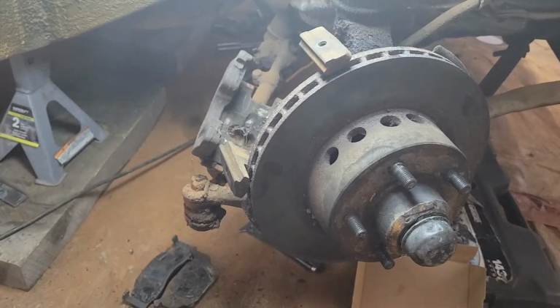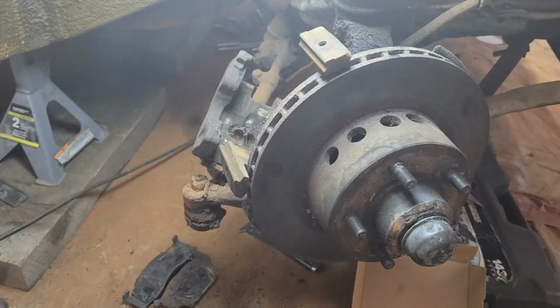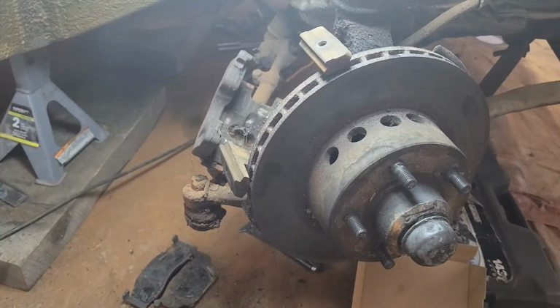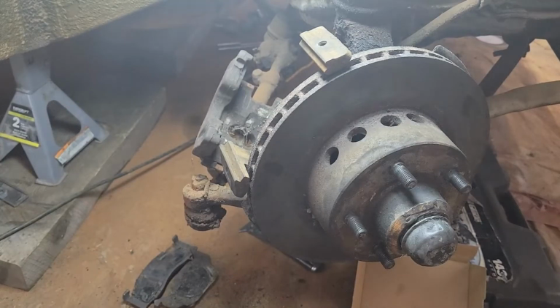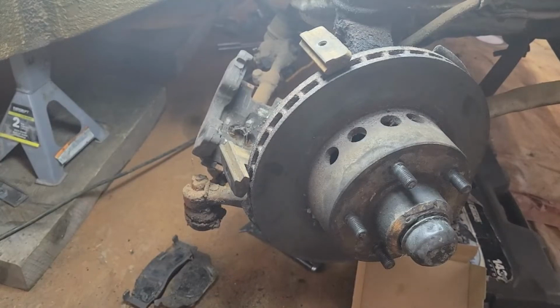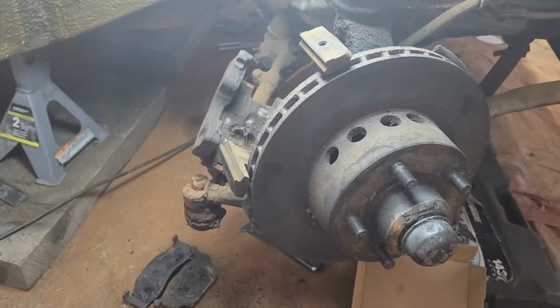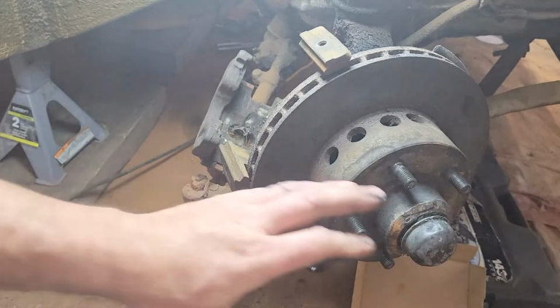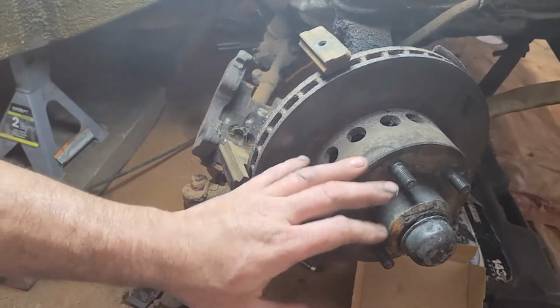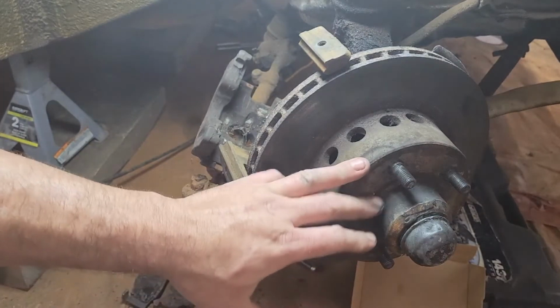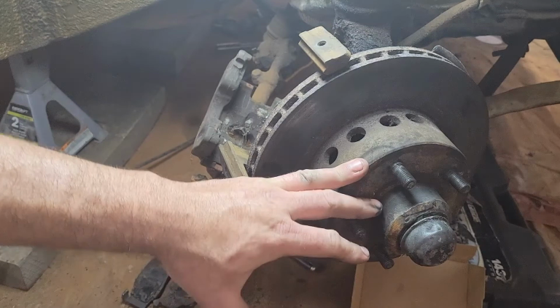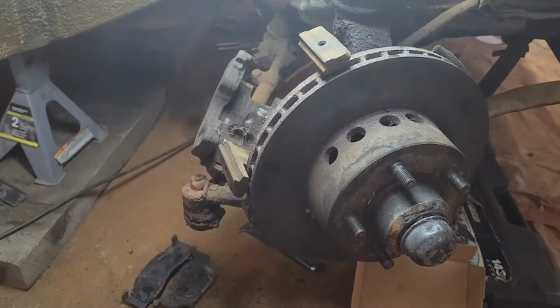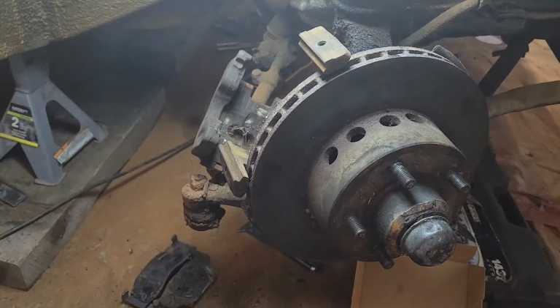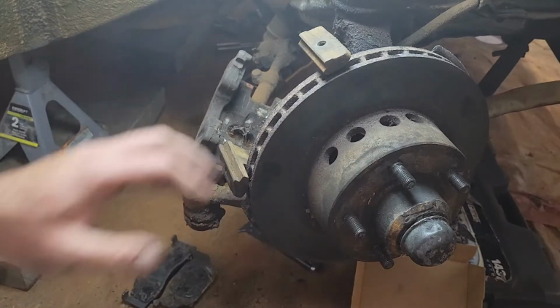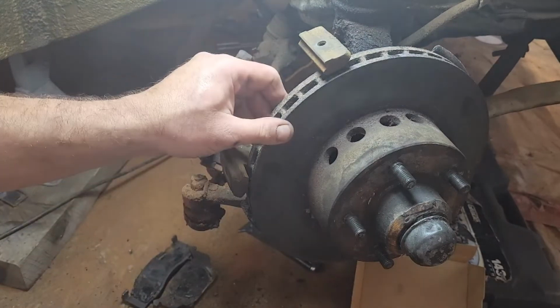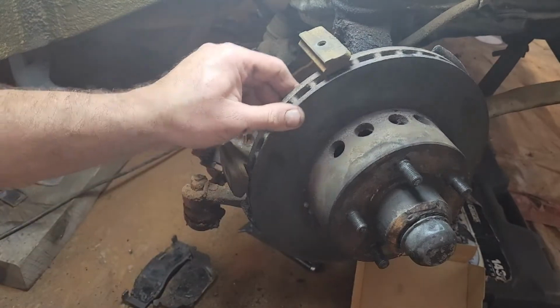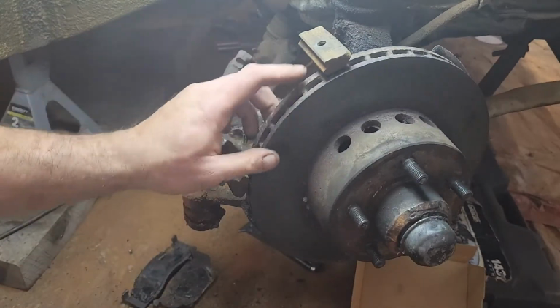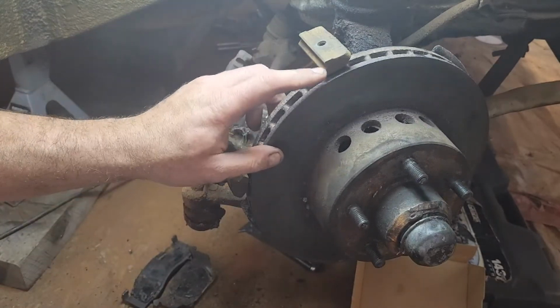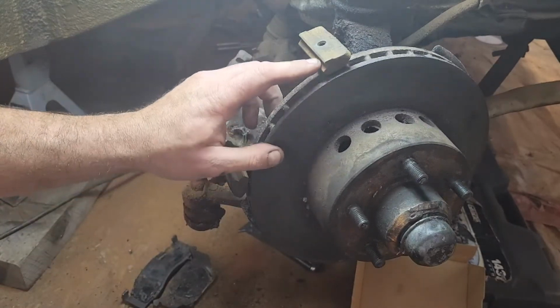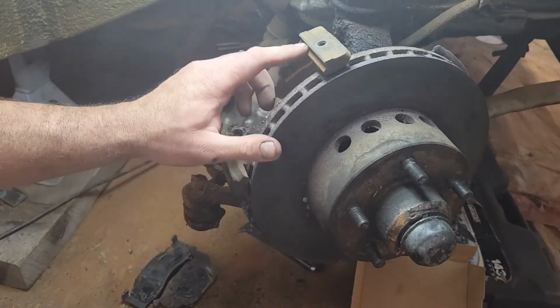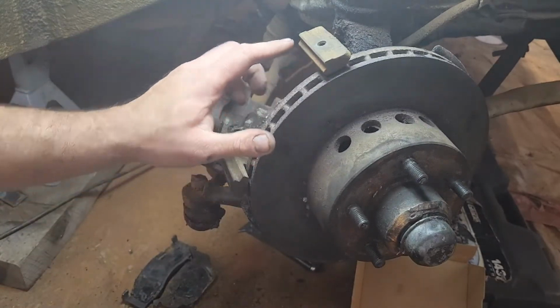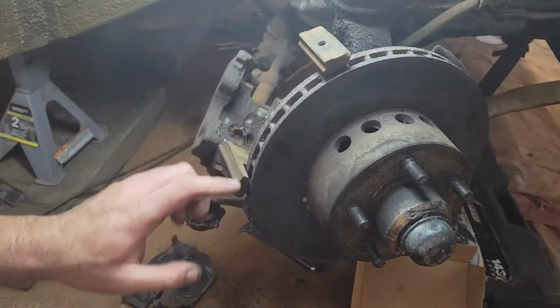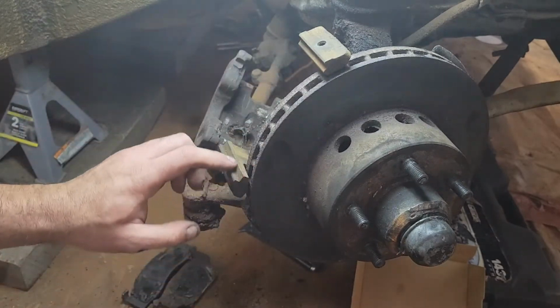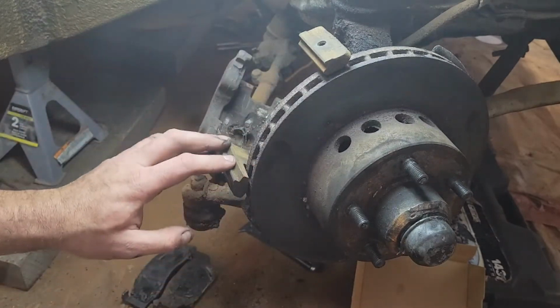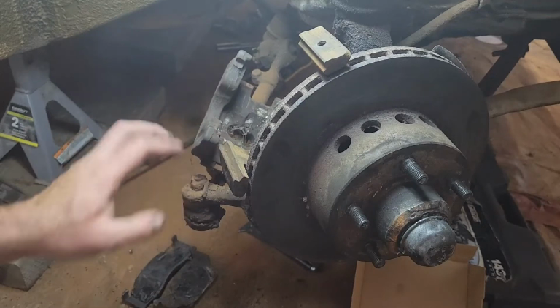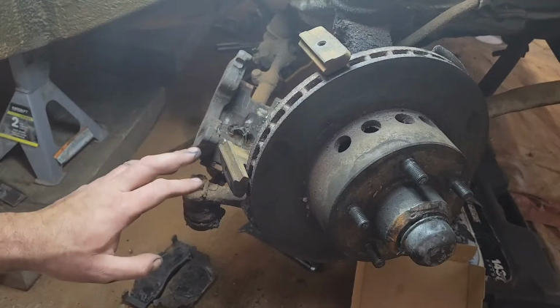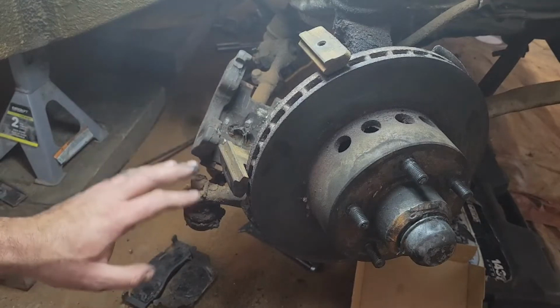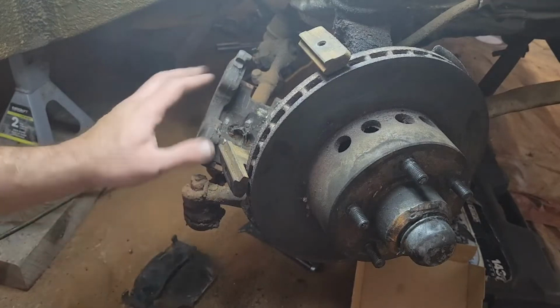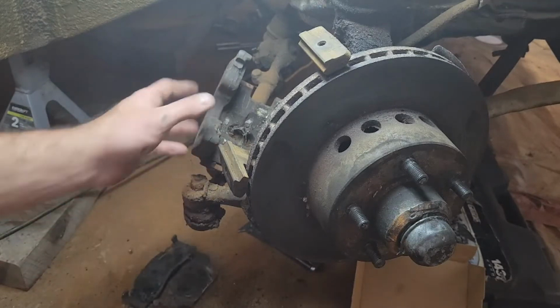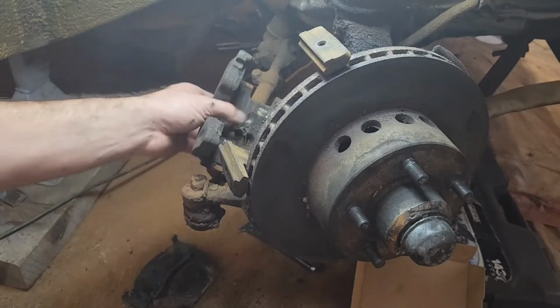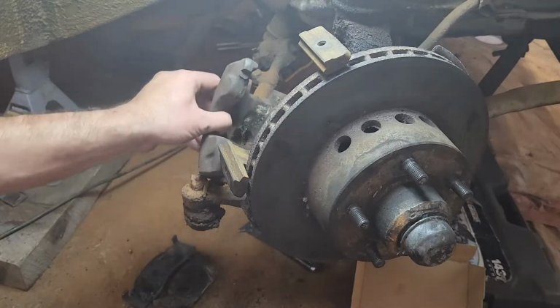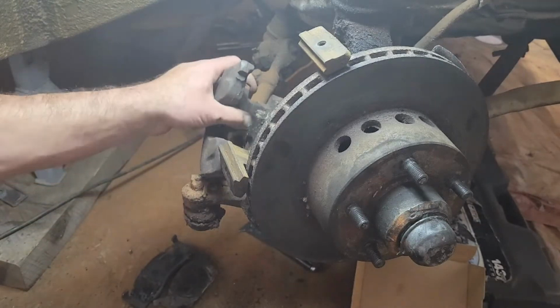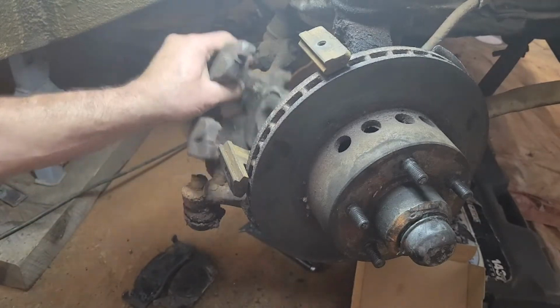We've already removed our caliper after we had already serviced our wheel. So now we're going to go on to cleaning the slides for our brake pads and the caliper sensor.